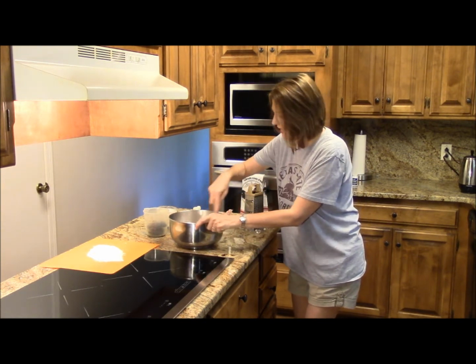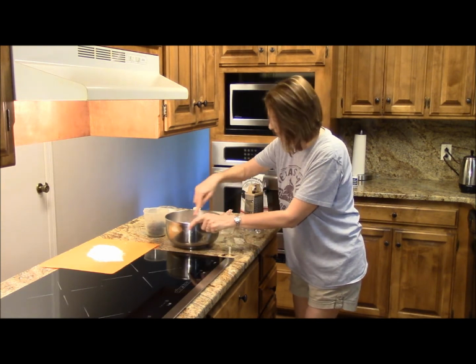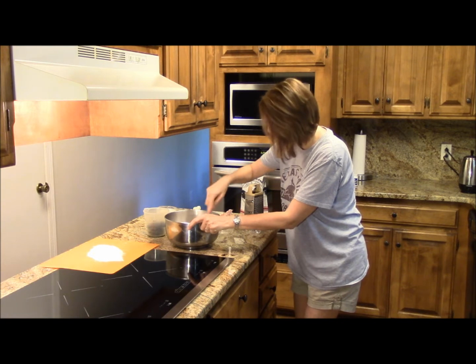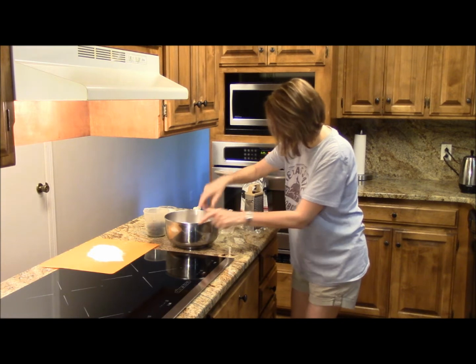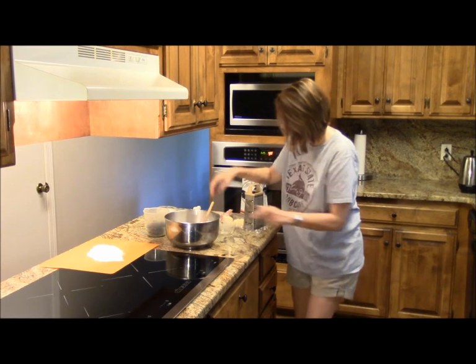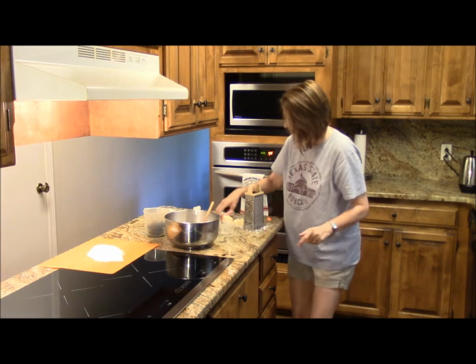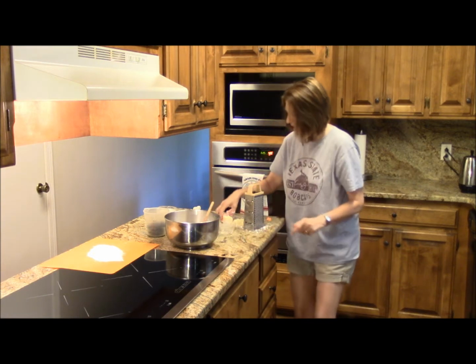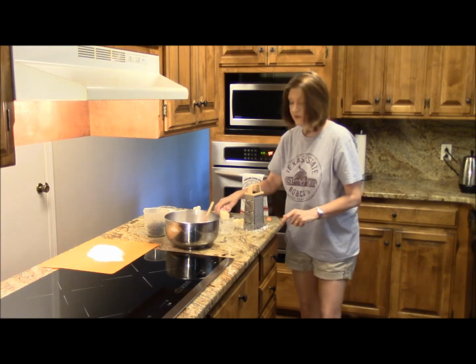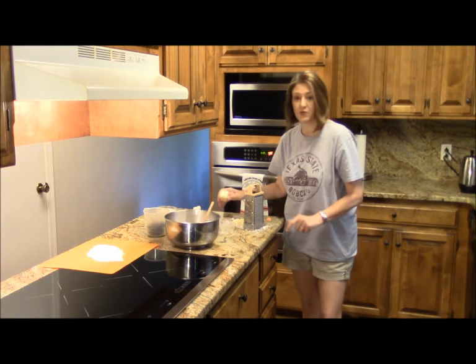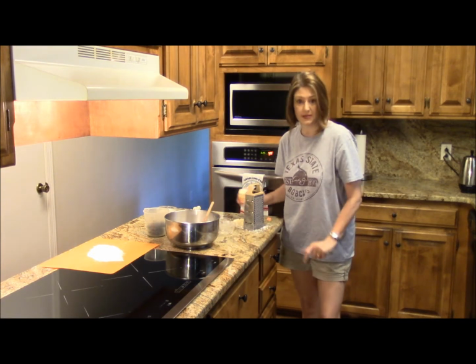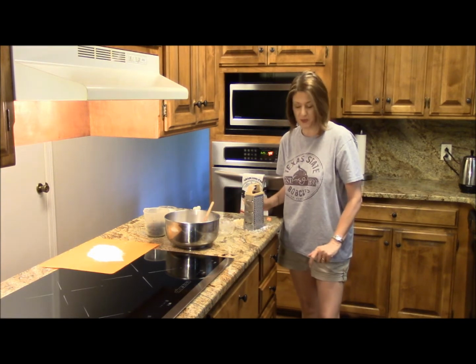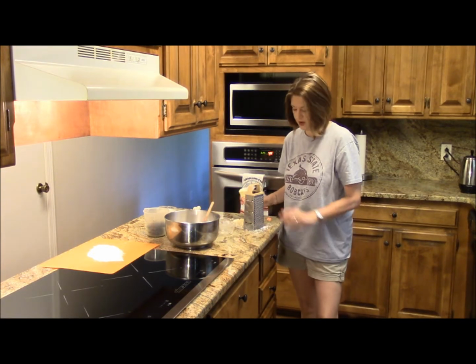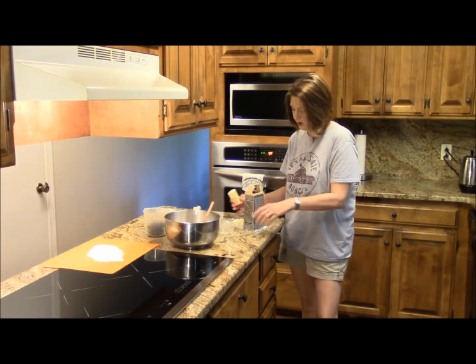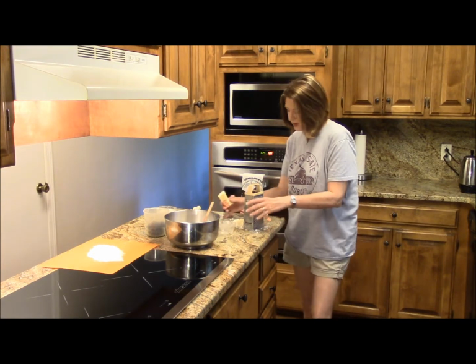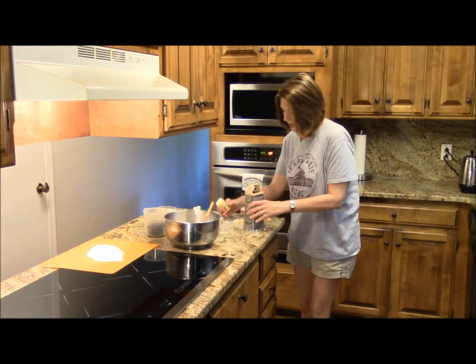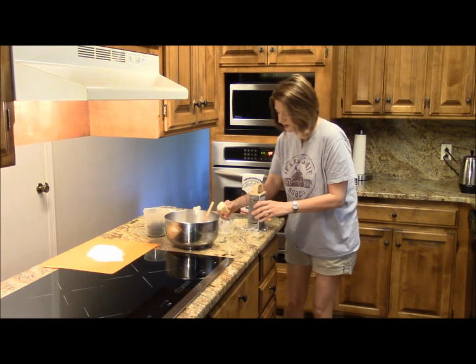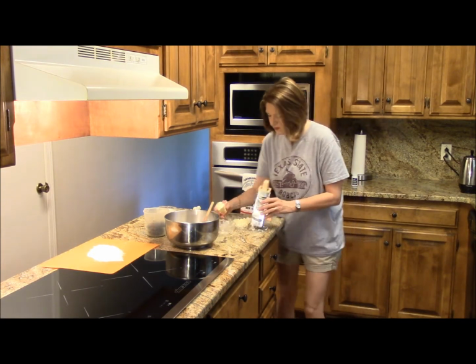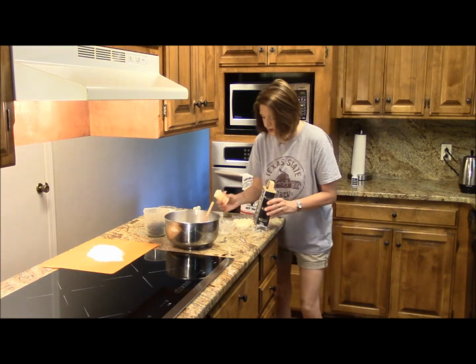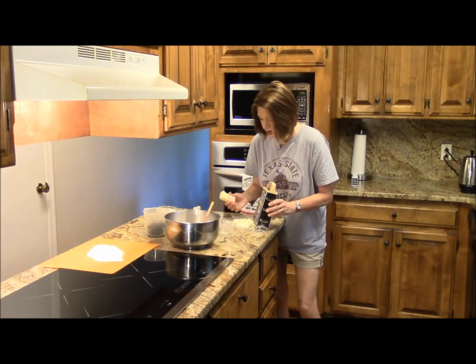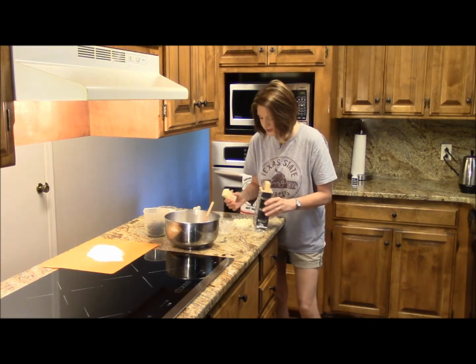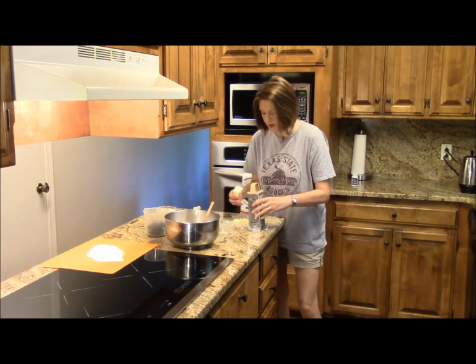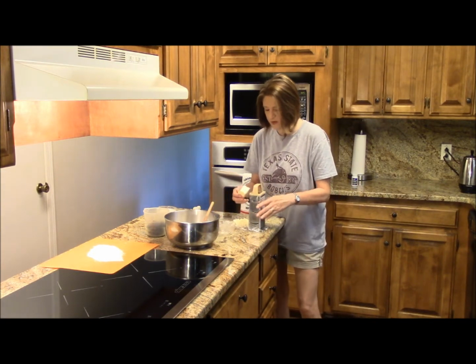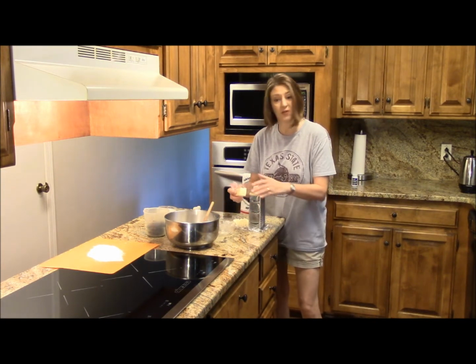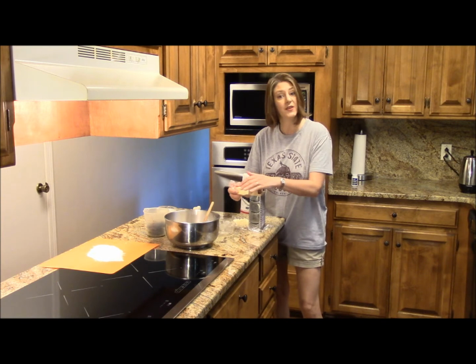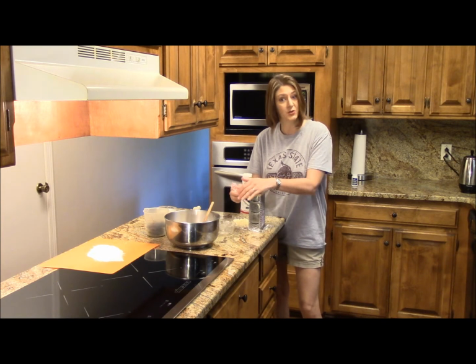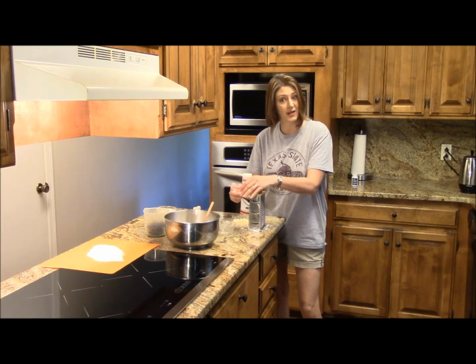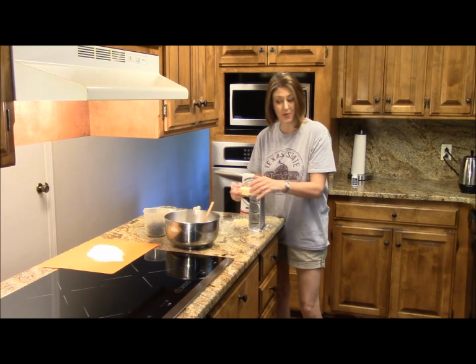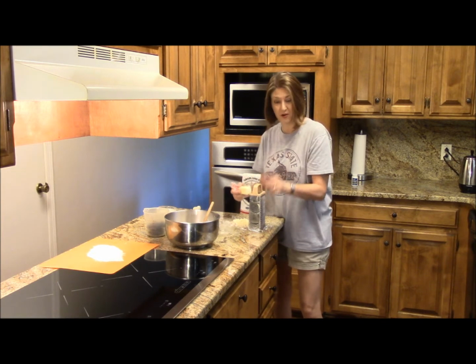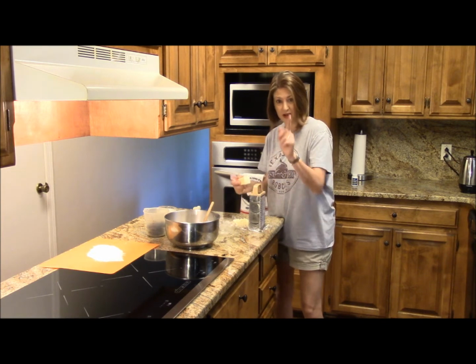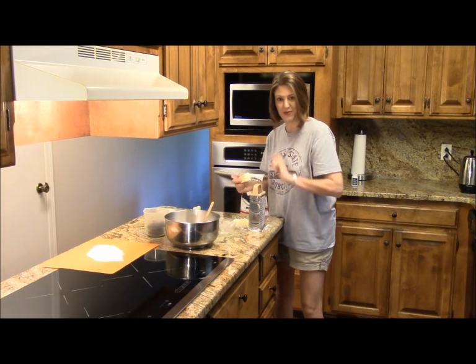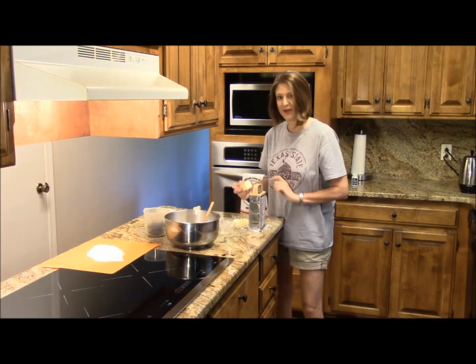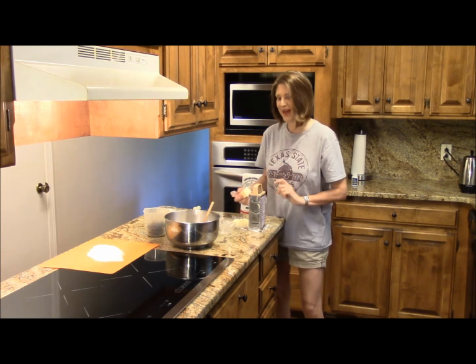And now, I have a frozen stick of butter. I've already kind of grated some of it, but I'm going to finish grating the butter and I'll be right back.